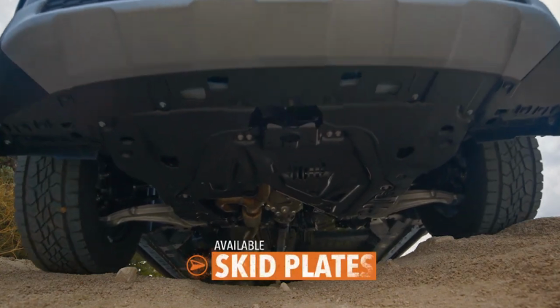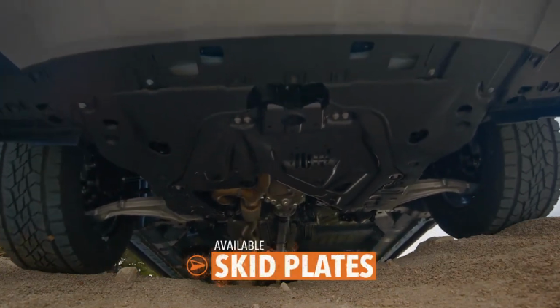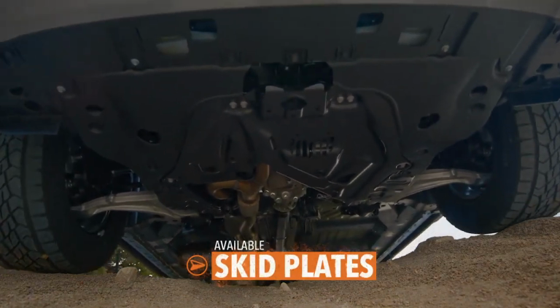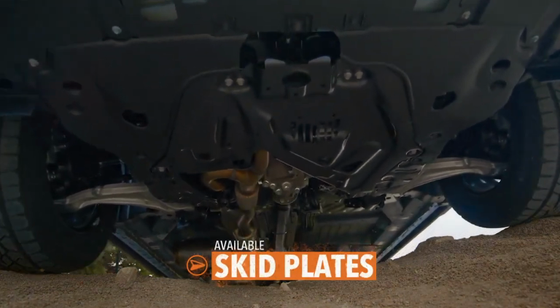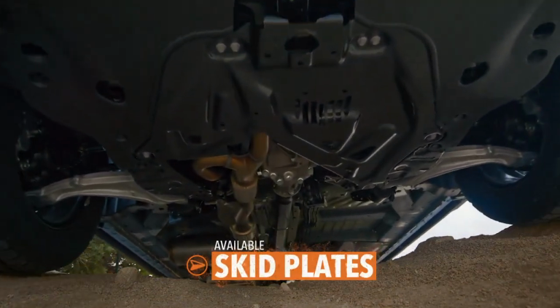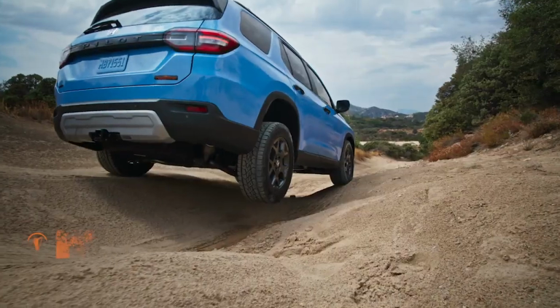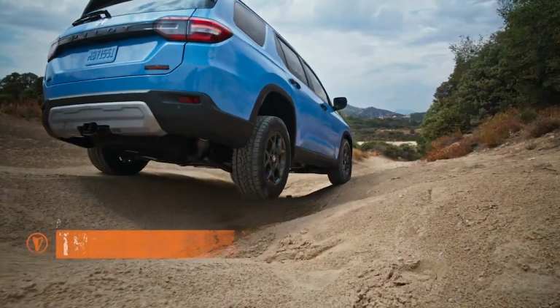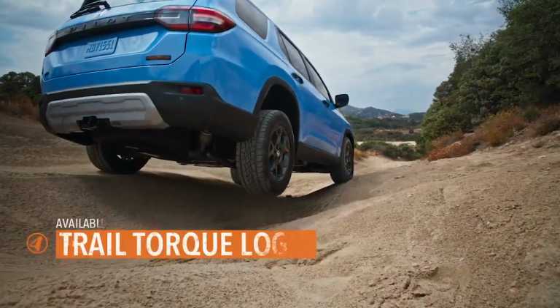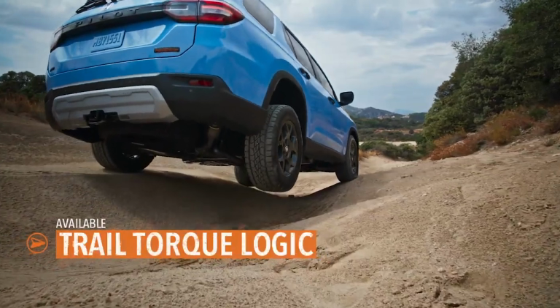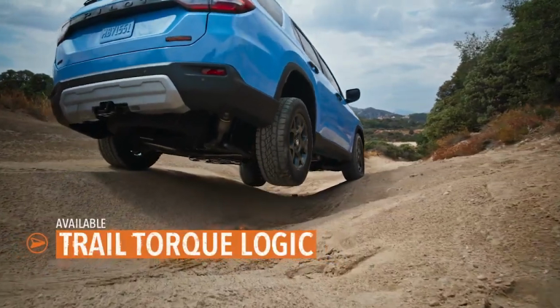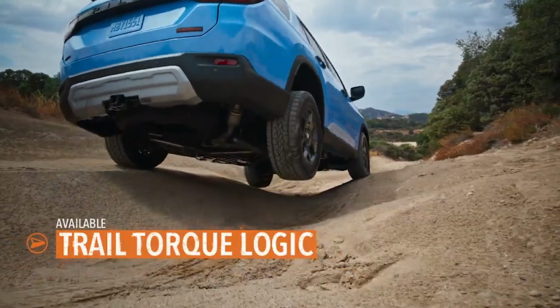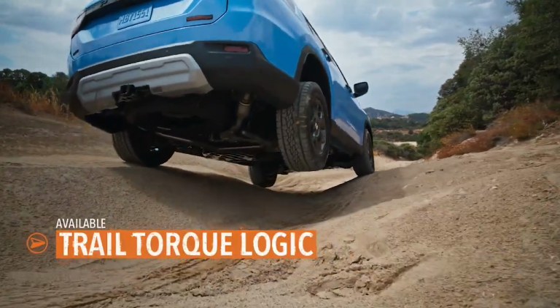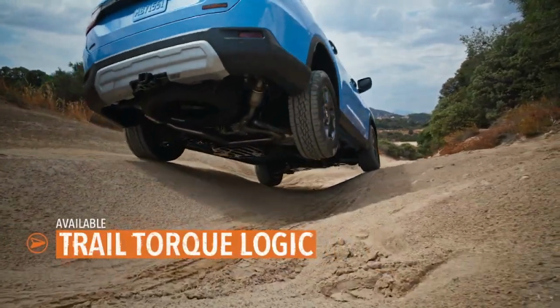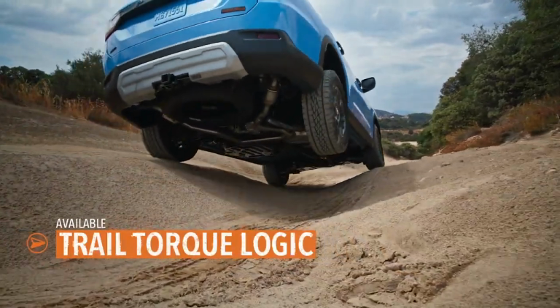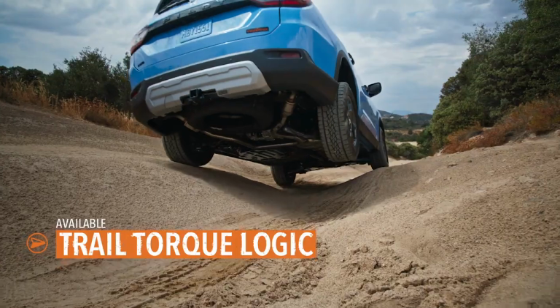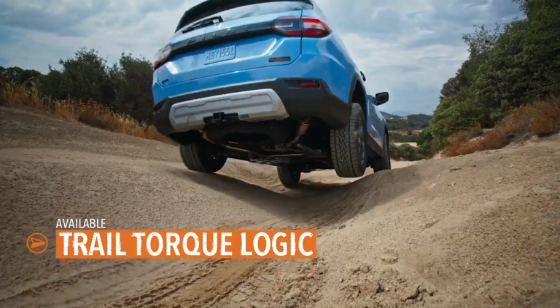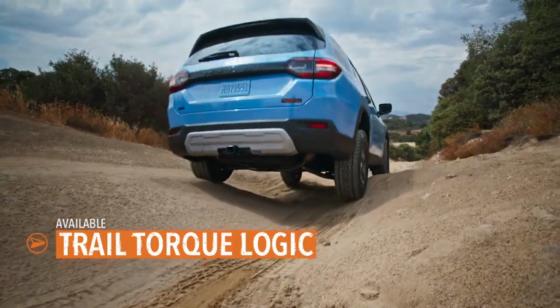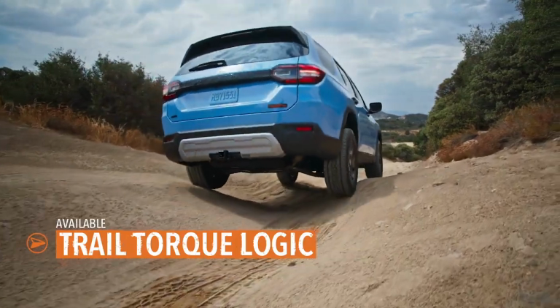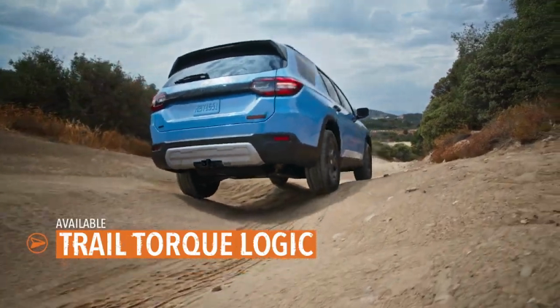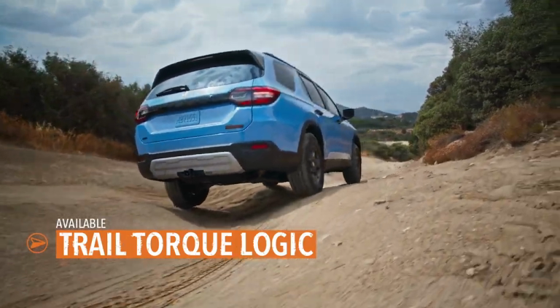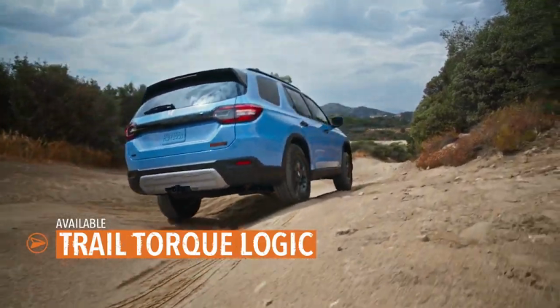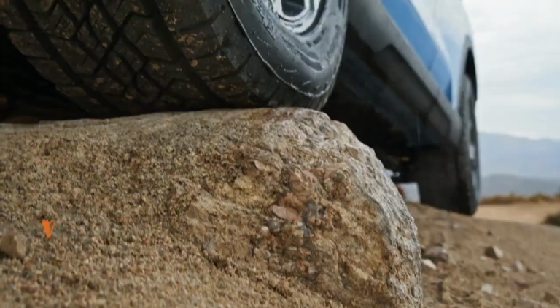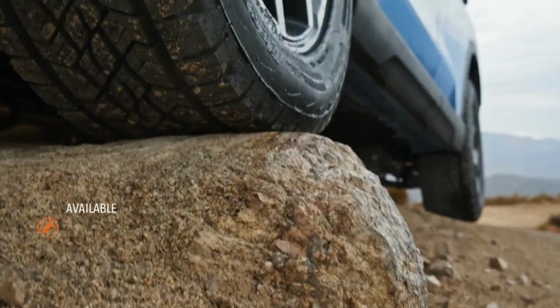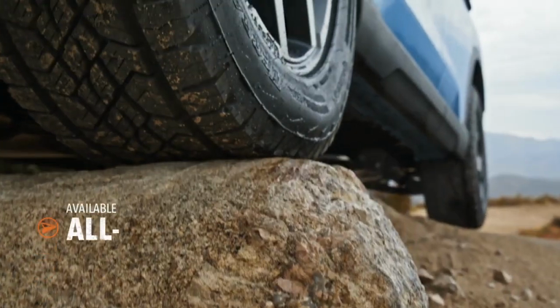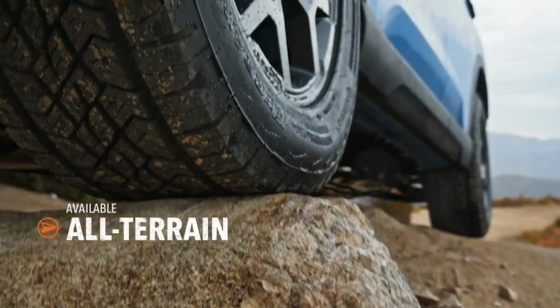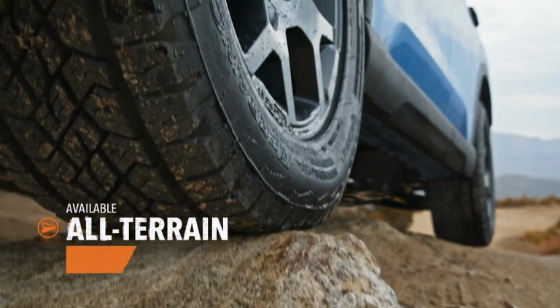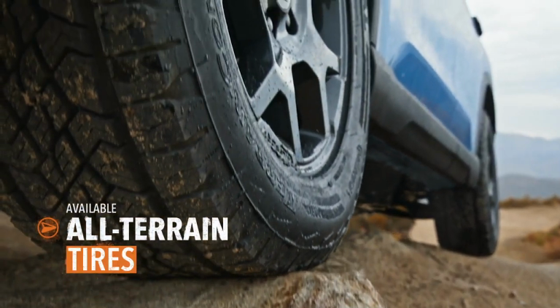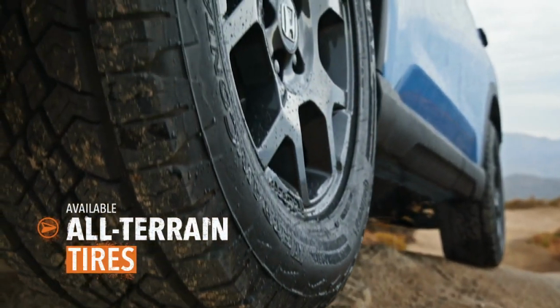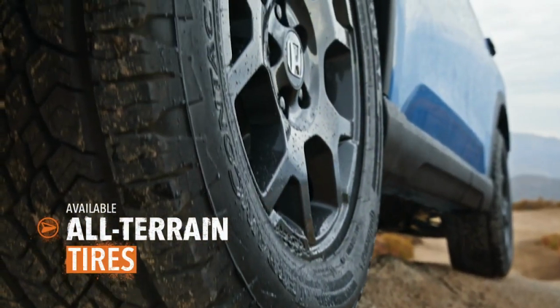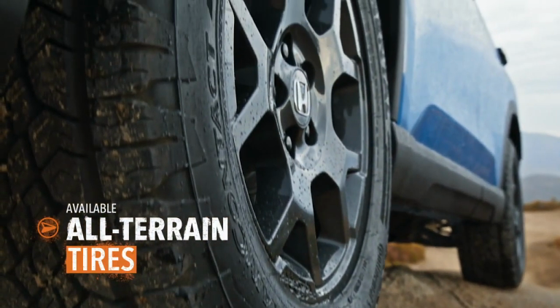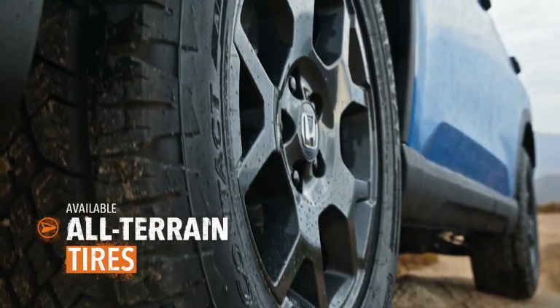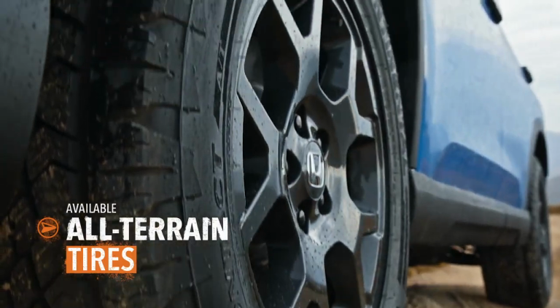Available underbody skid plates and trail torque logic can help you navigate the most uneven surfaces with confidence. Extra grippy tires work to tame the wilderness and keep you on track.